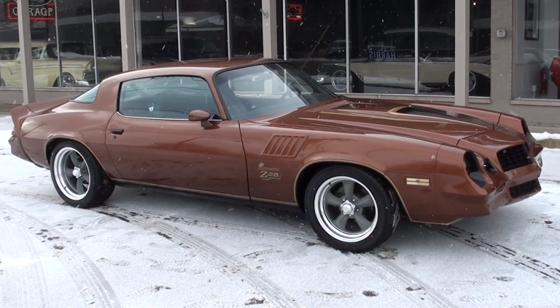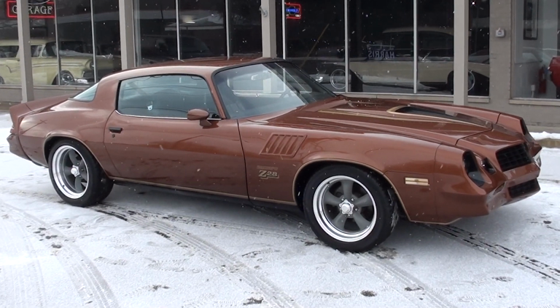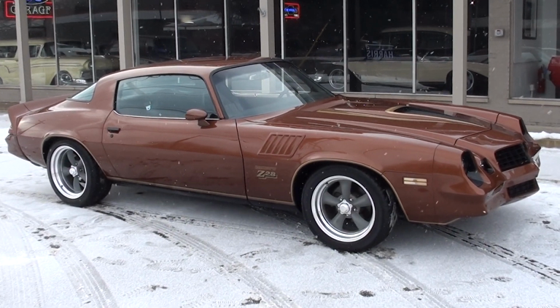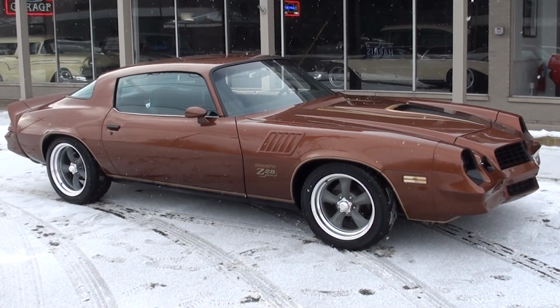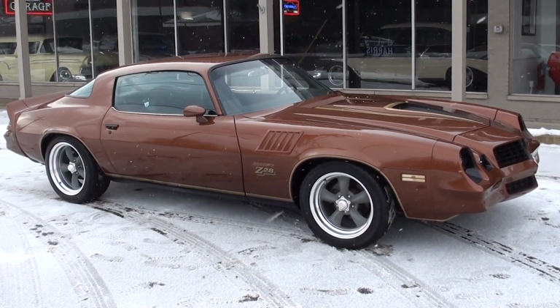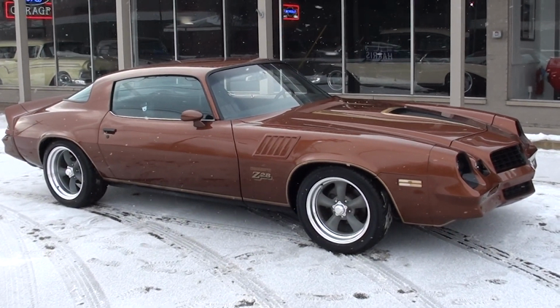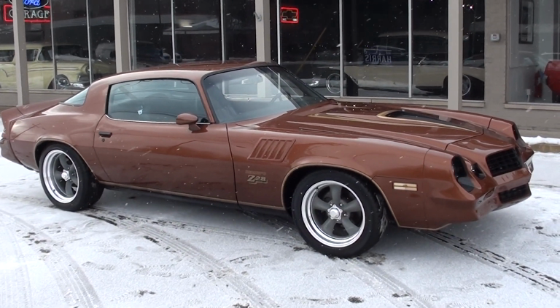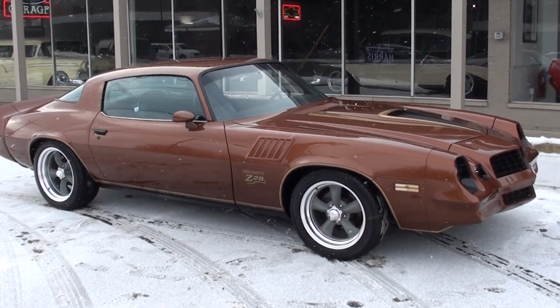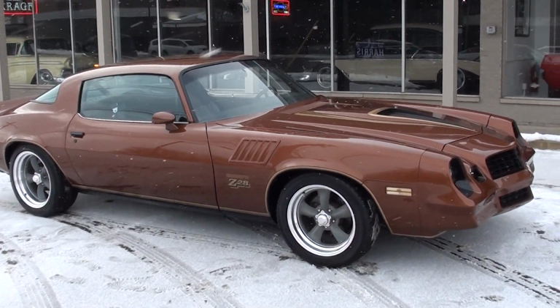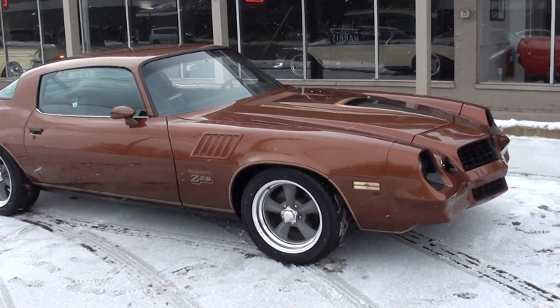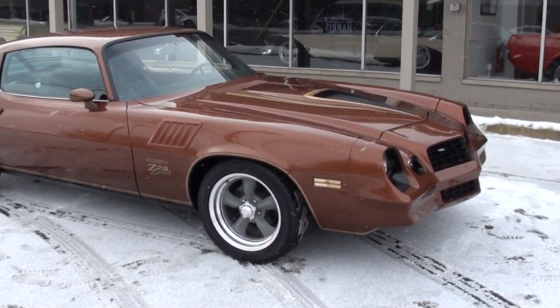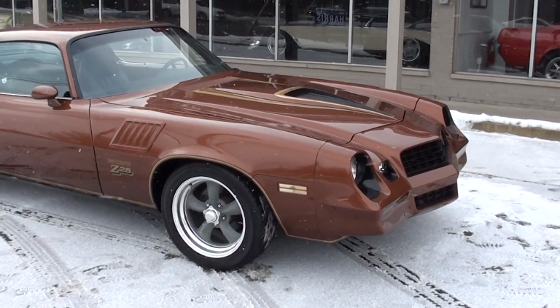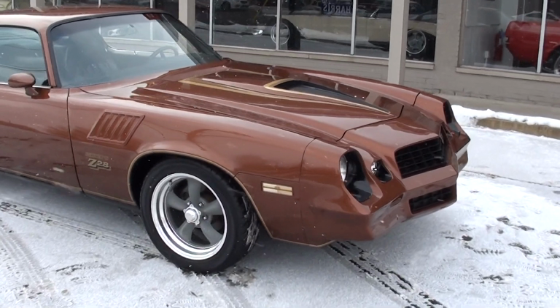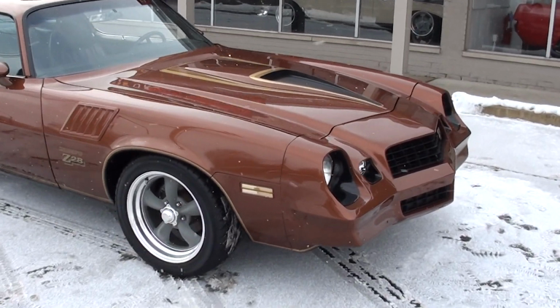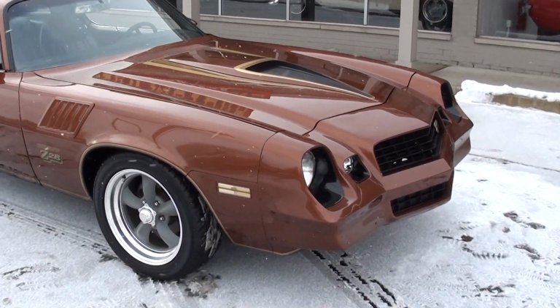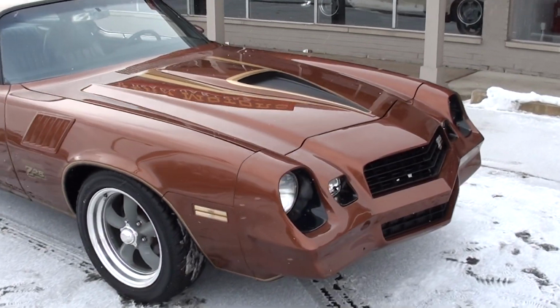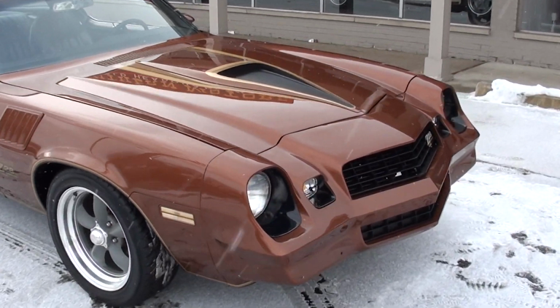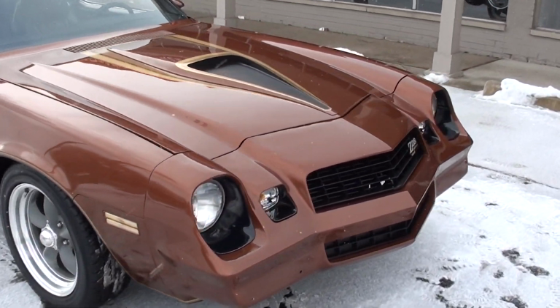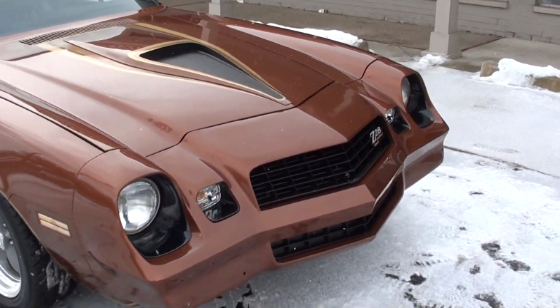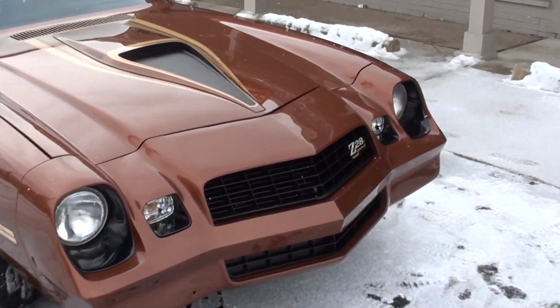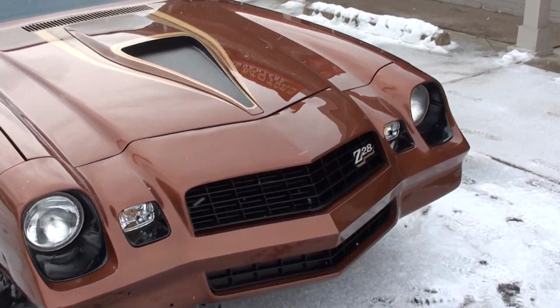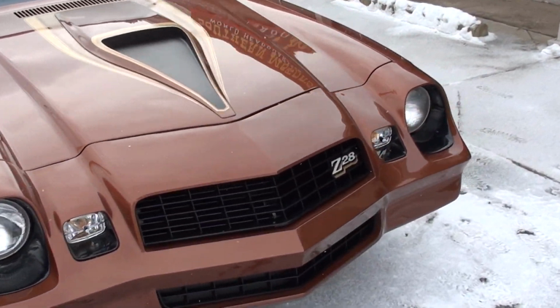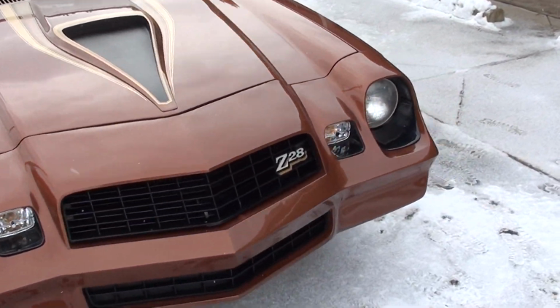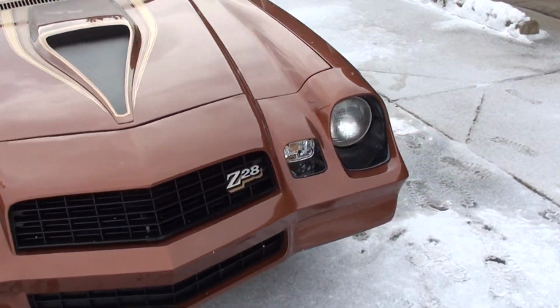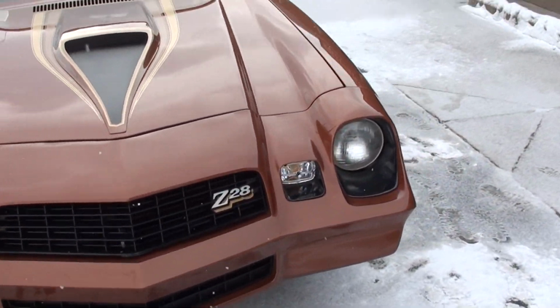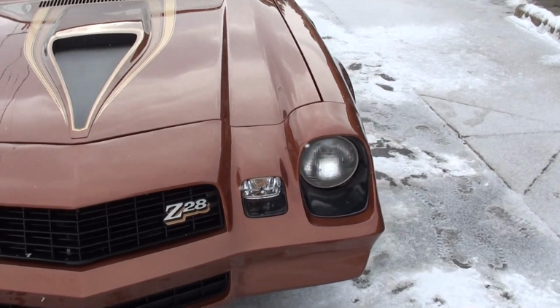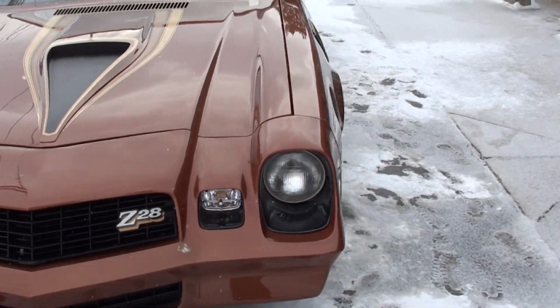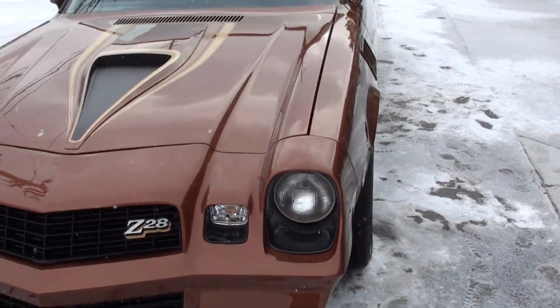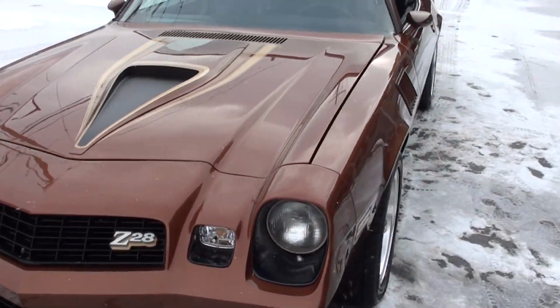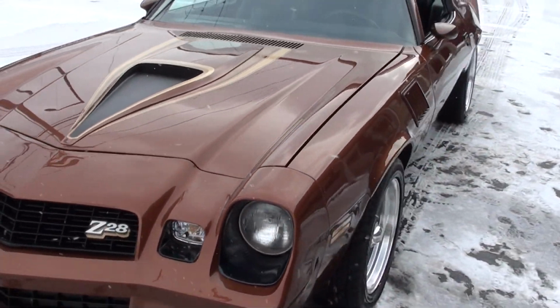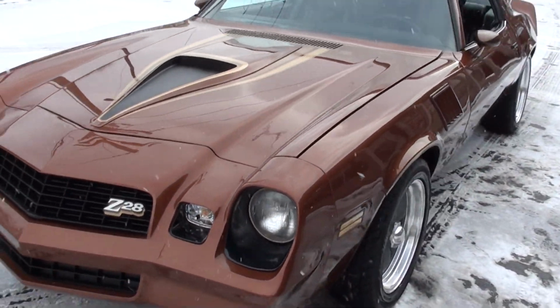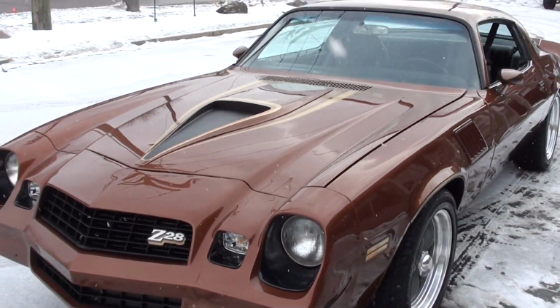Hi everyone and welcome to Southern Motors, Michigan's leading muscle and classic car dealer since 1978. Remember you can always go online and check out our updated inventory at southernmotors.com.